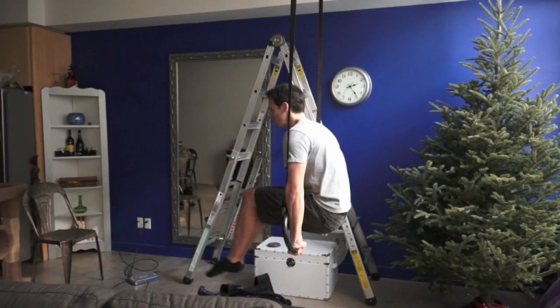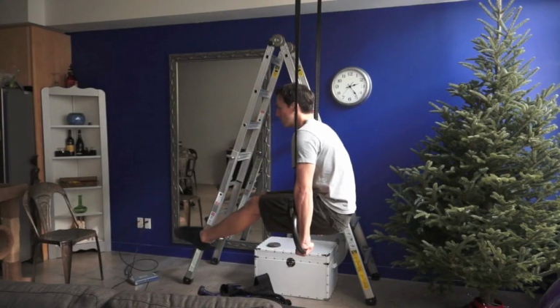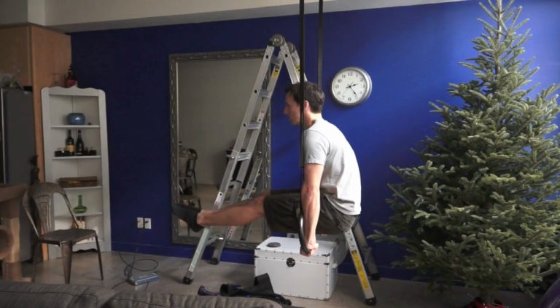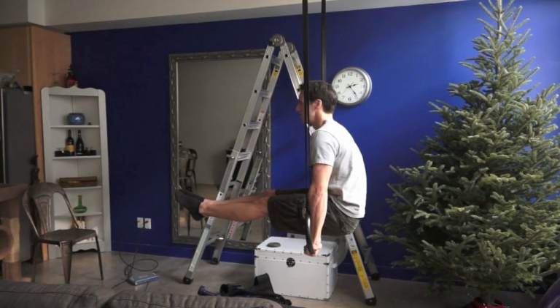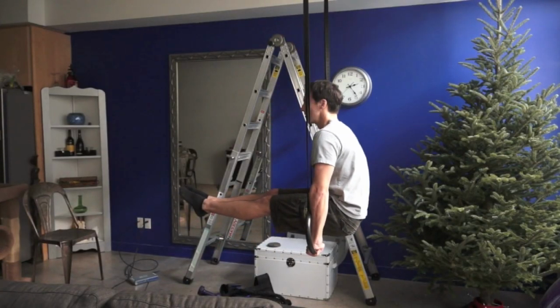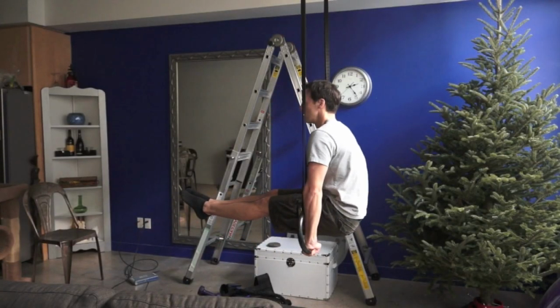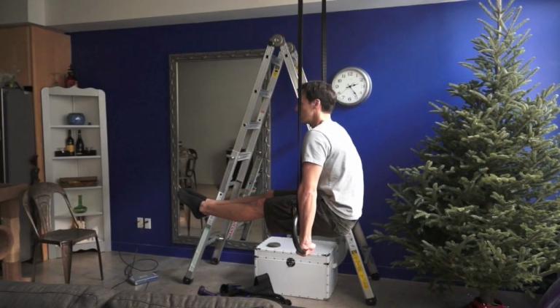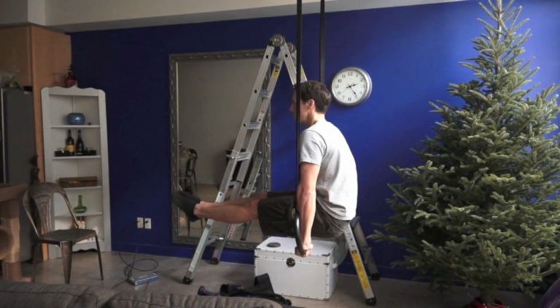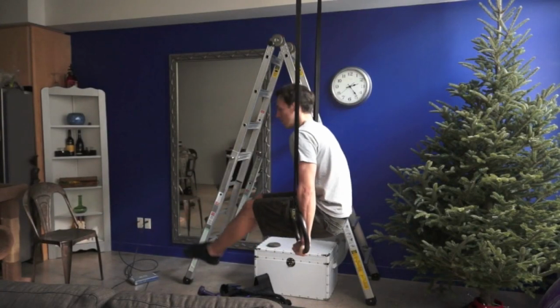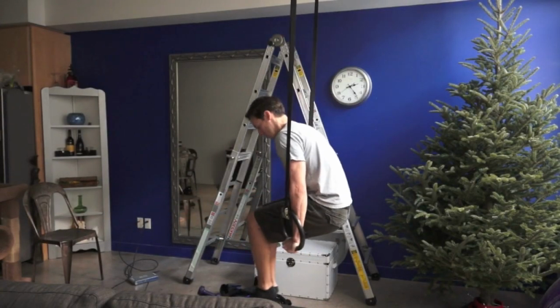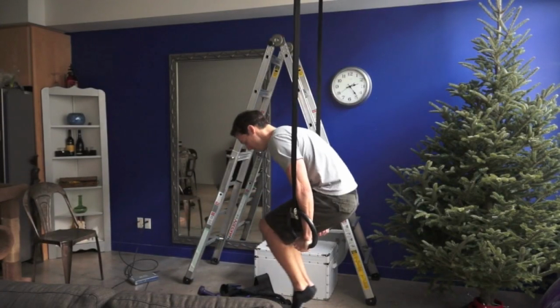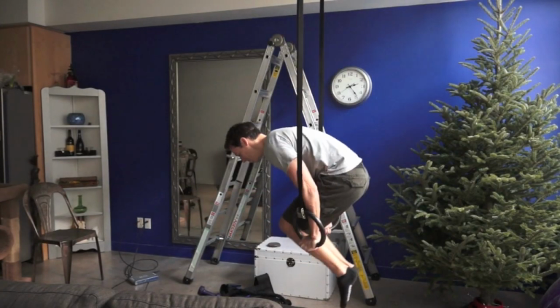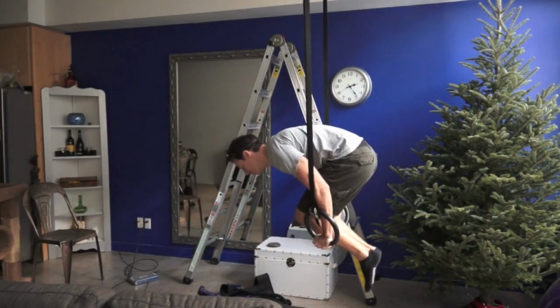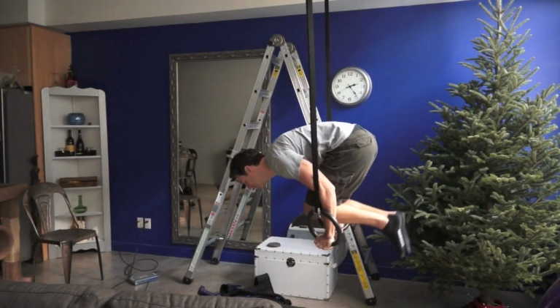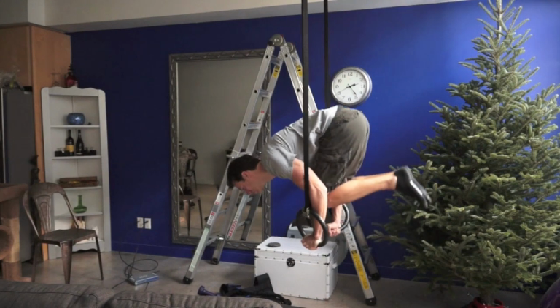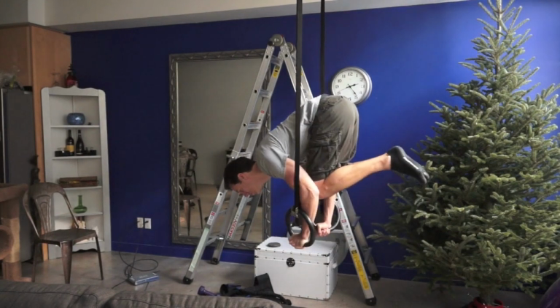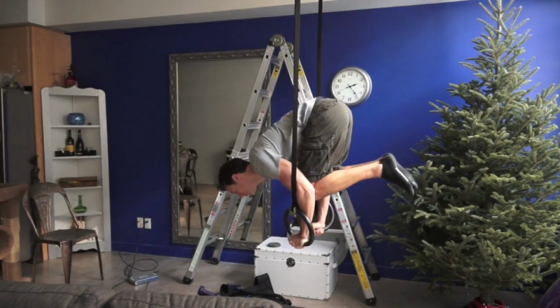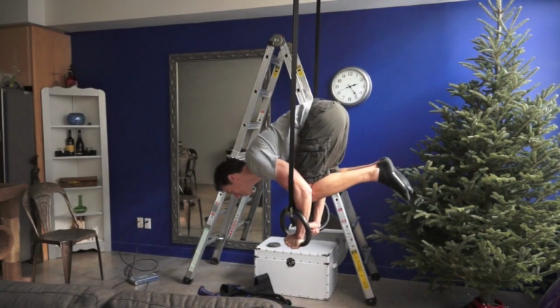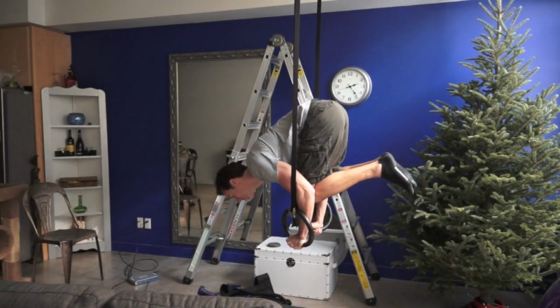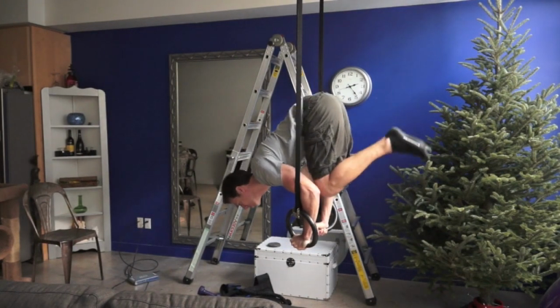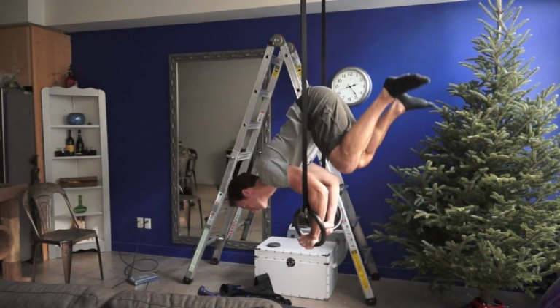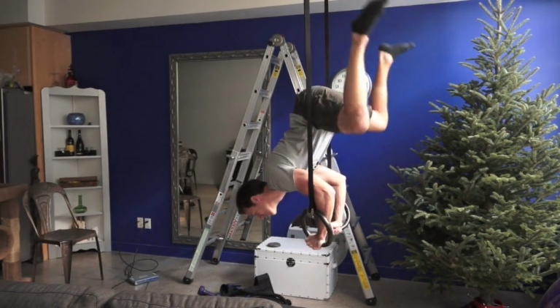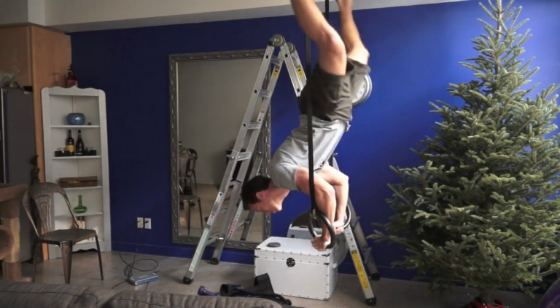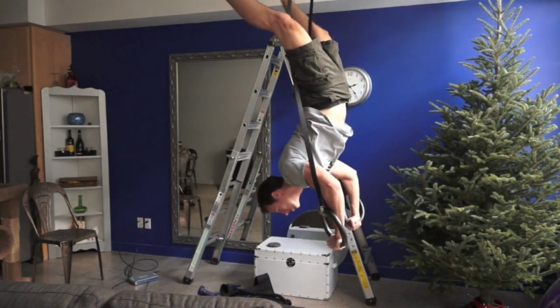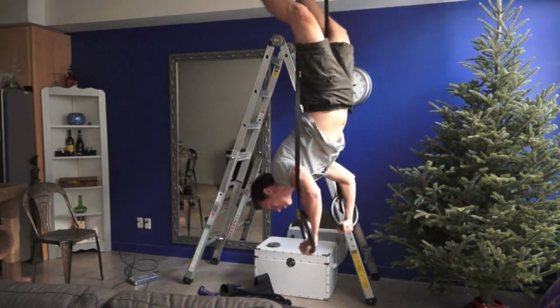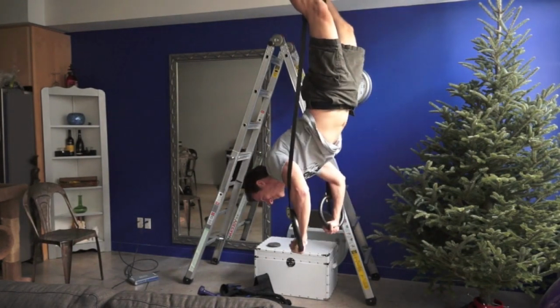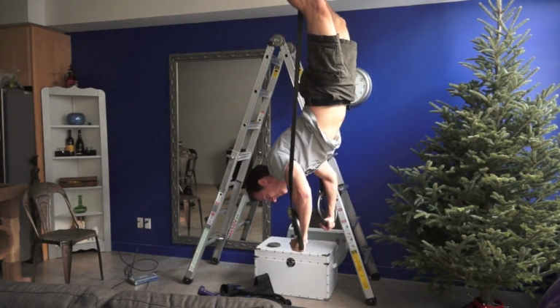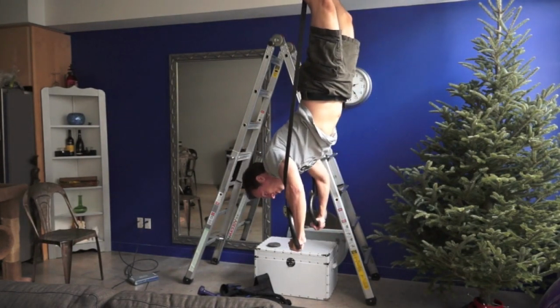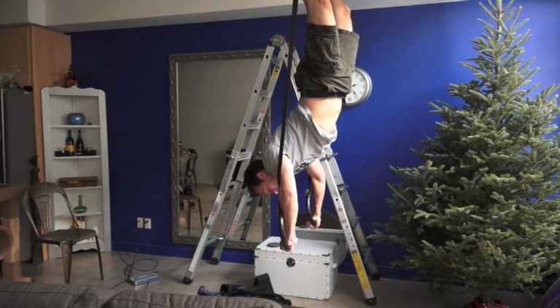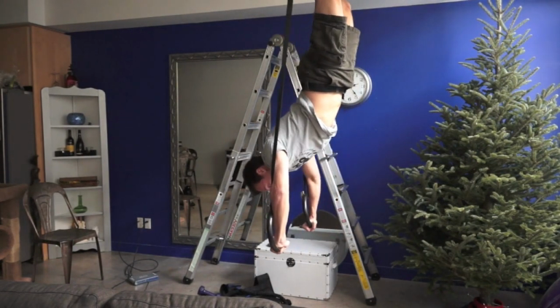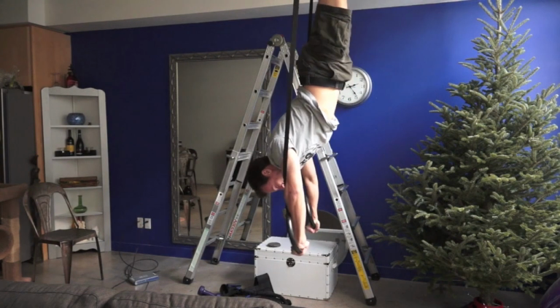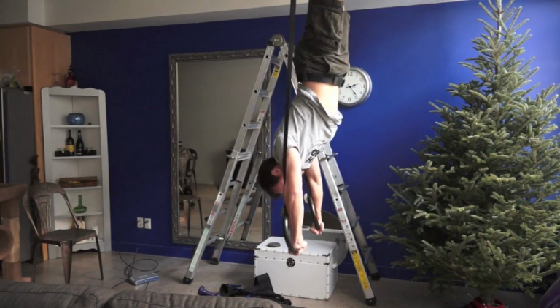As always, it's essential to get one-on-one instruction from a personal trainer before trying any exercise. Once you're feeling strong and confident, you can experiment — but be safe and have fun.